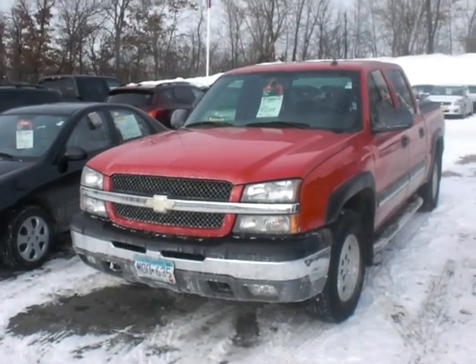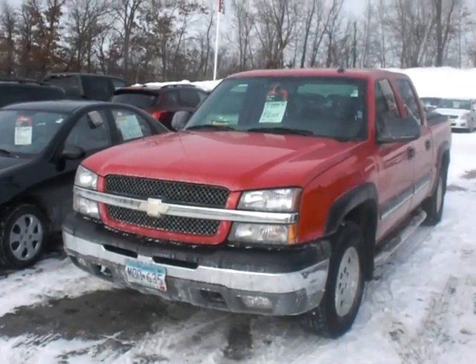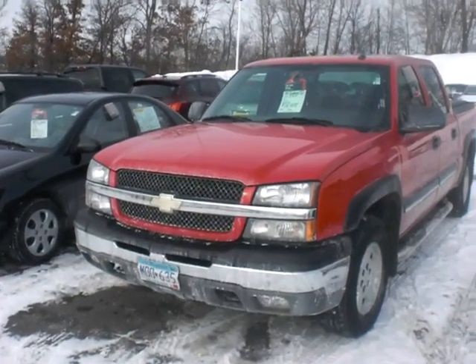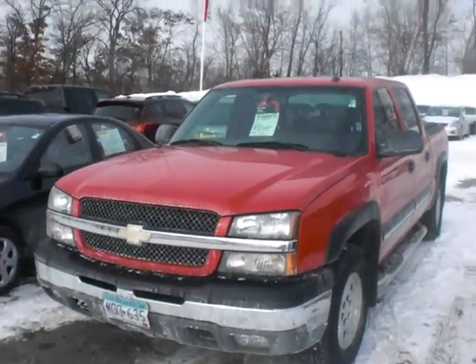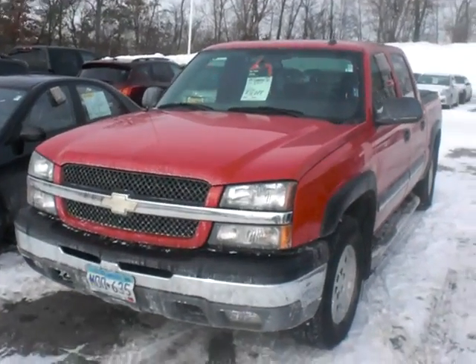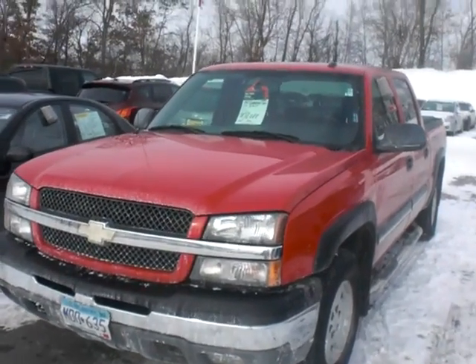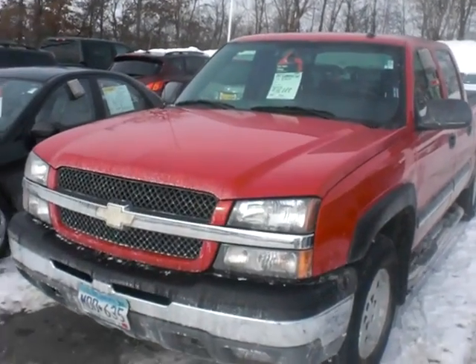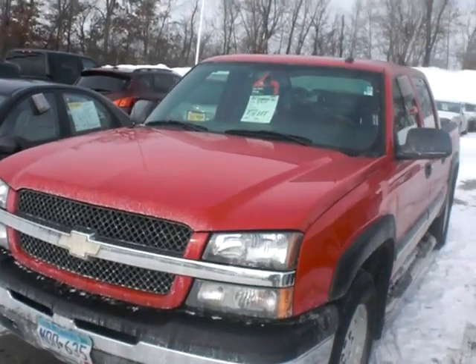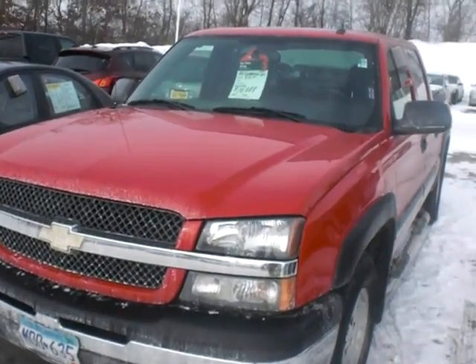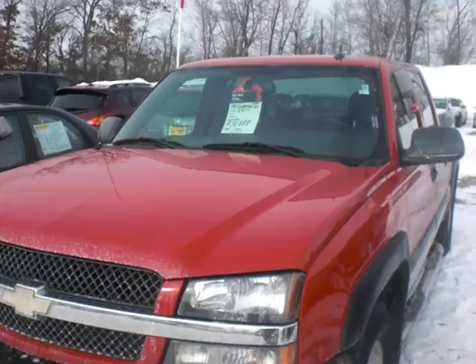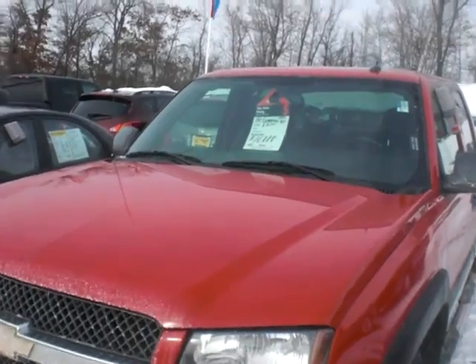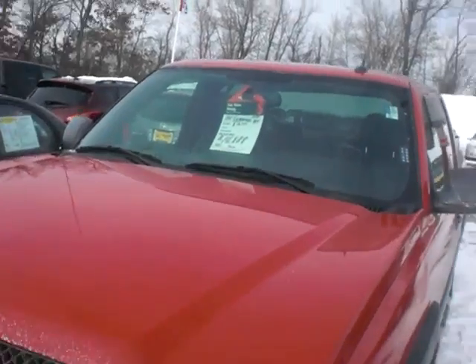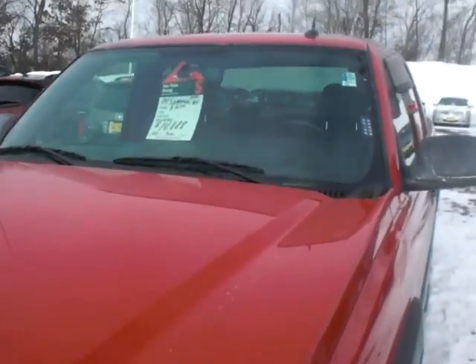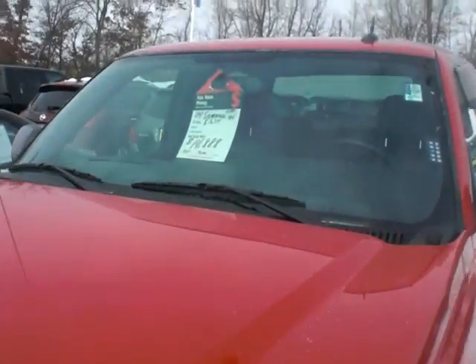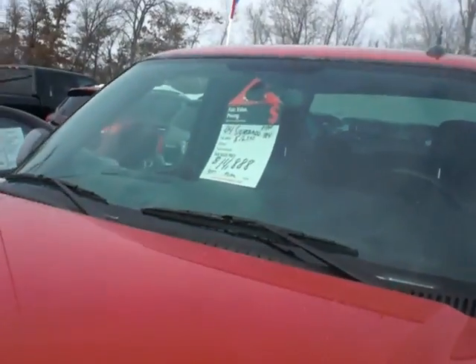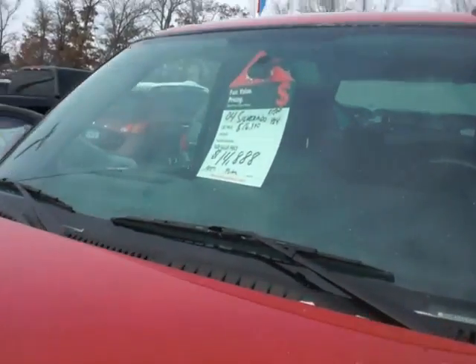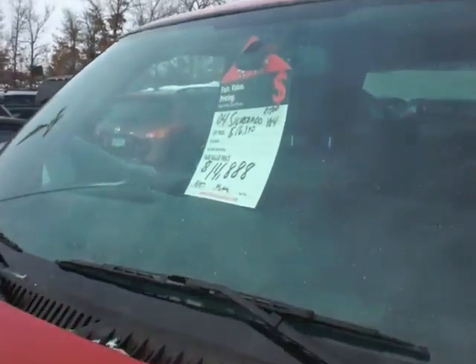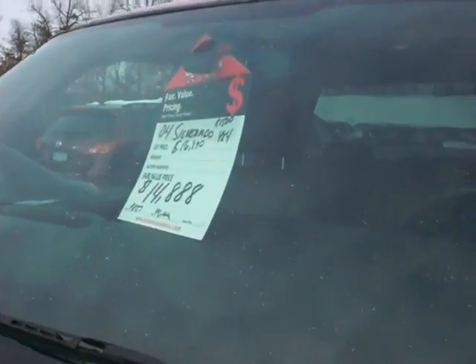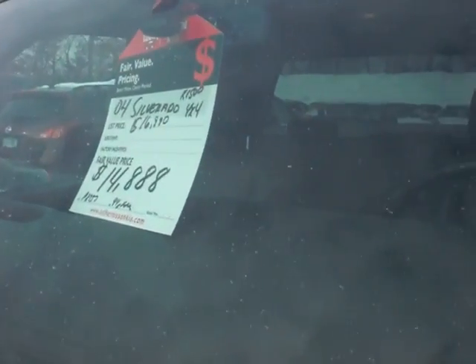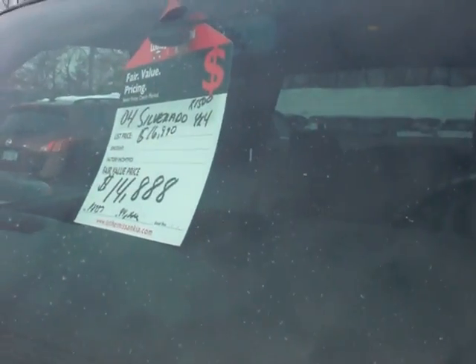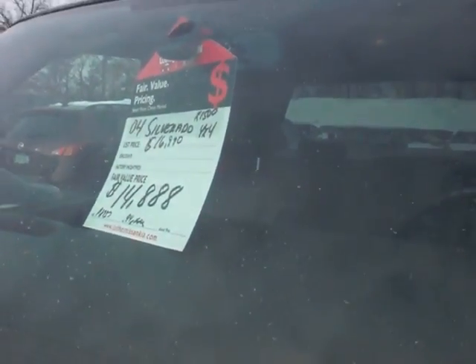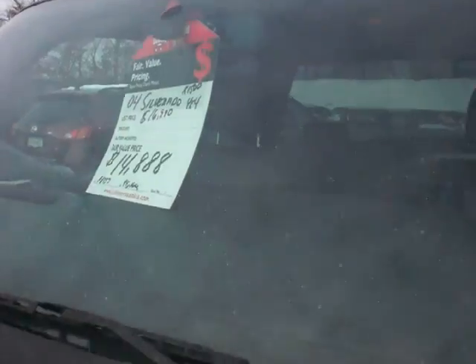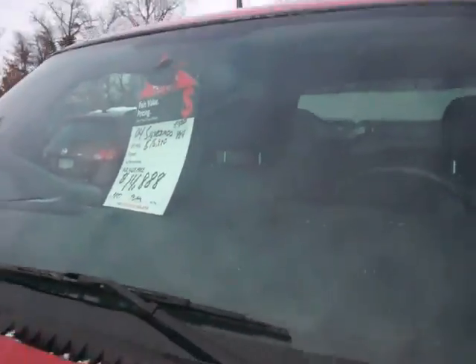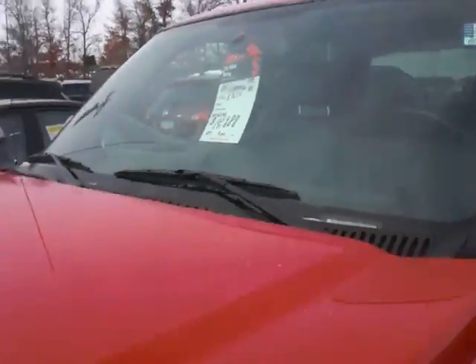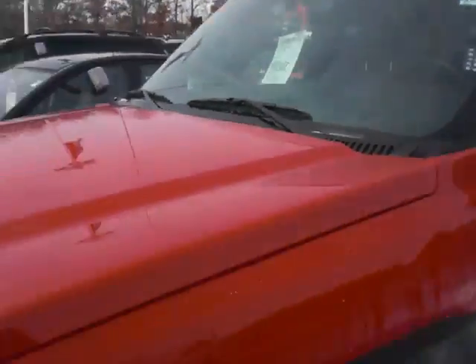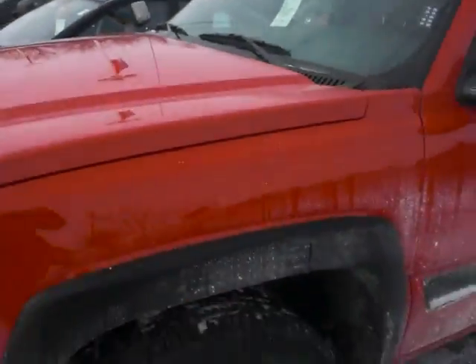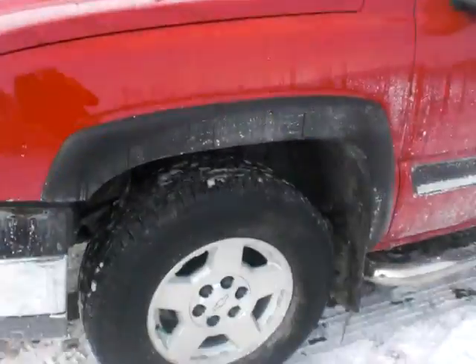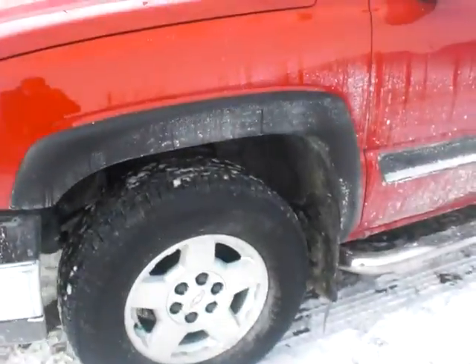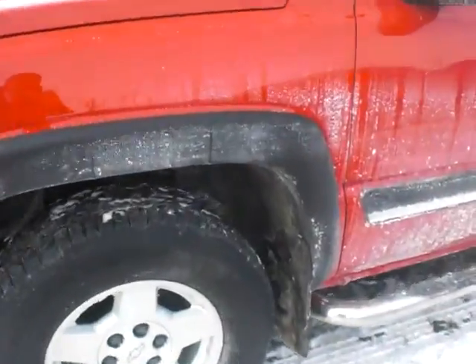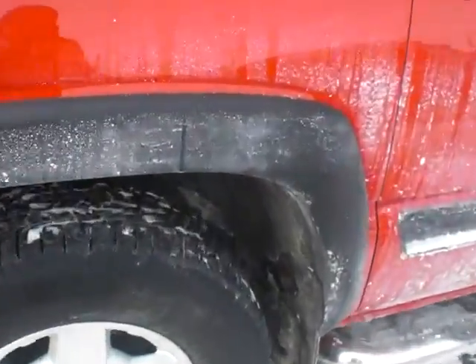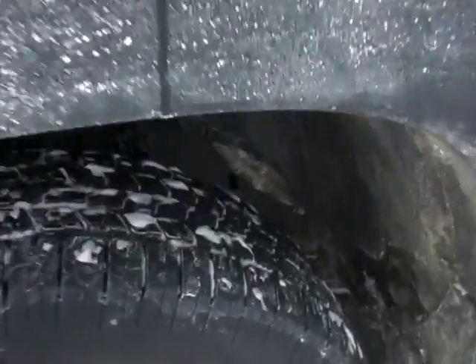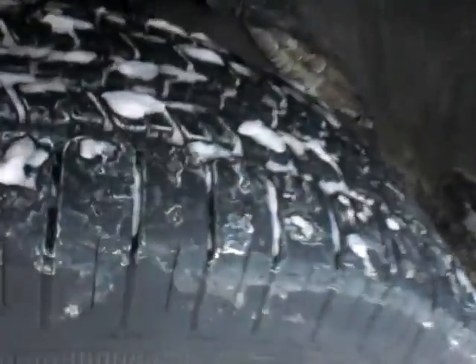Hey, it's JP from Luther Nissan Kia. Thanks for inquiring about our 2004 Chevy Silverado — this is an LS 4x4 1500. You'll see we've got it value priced at $14,888, just reduced. Plenty of life left on the tires.